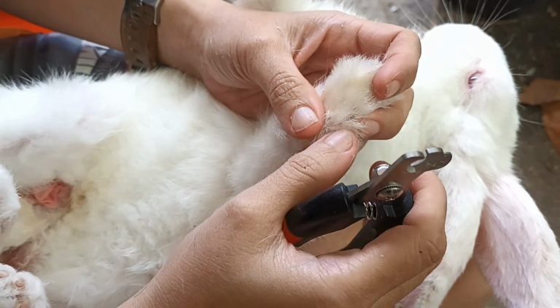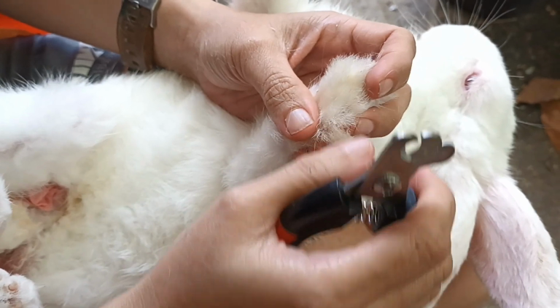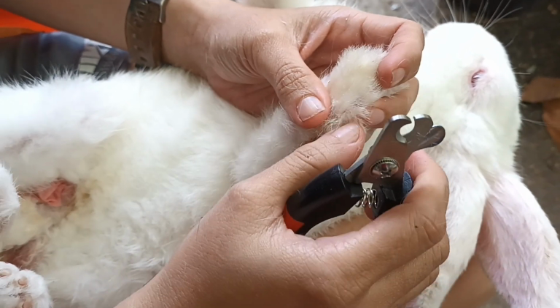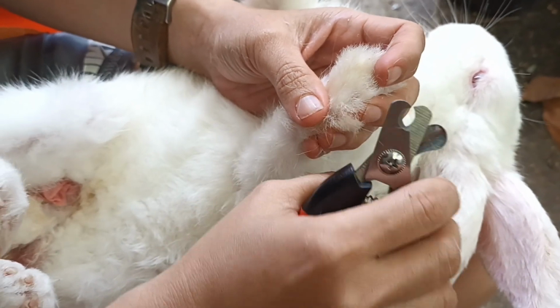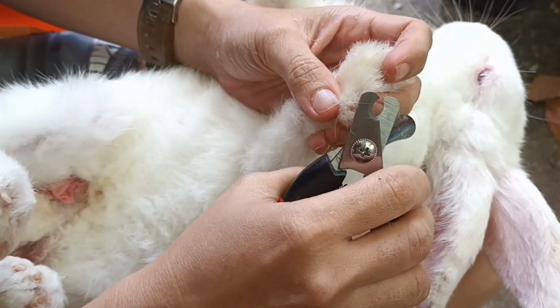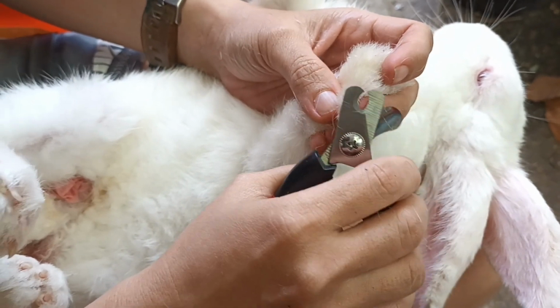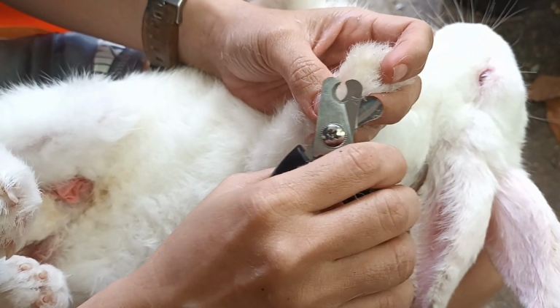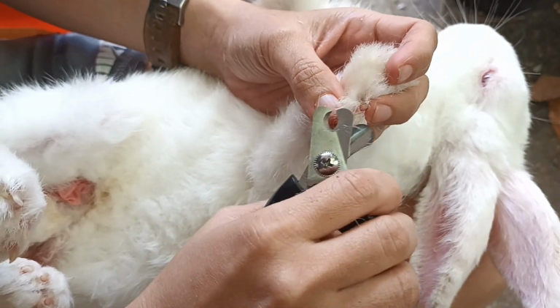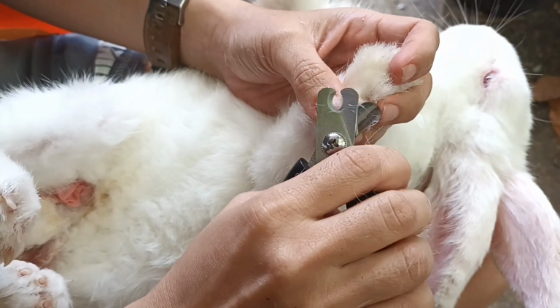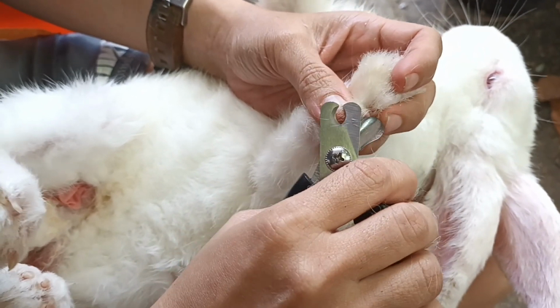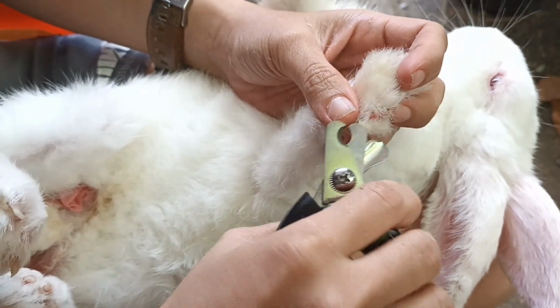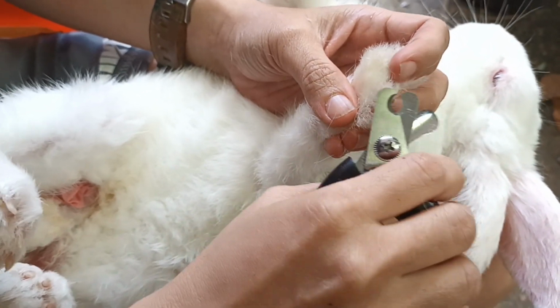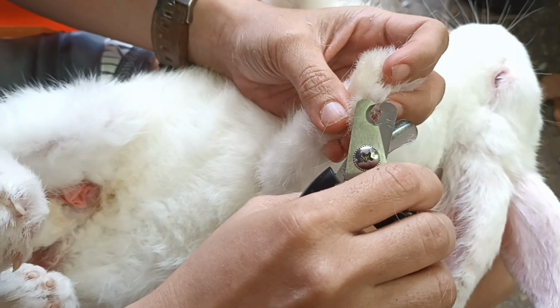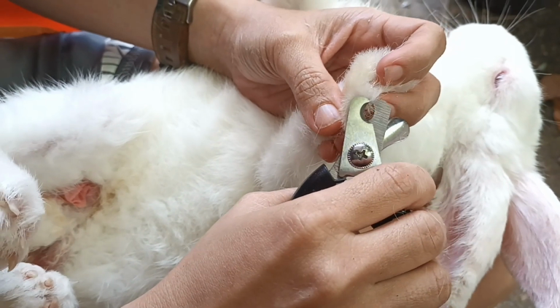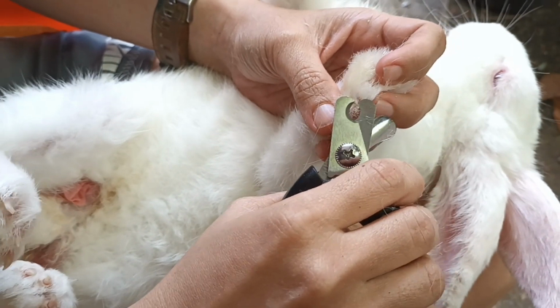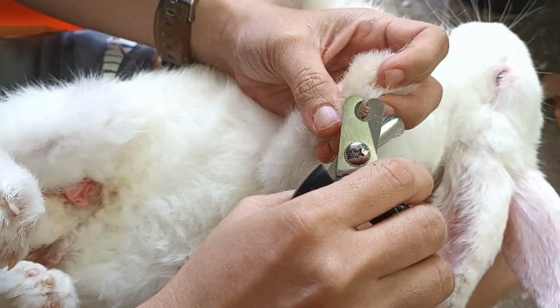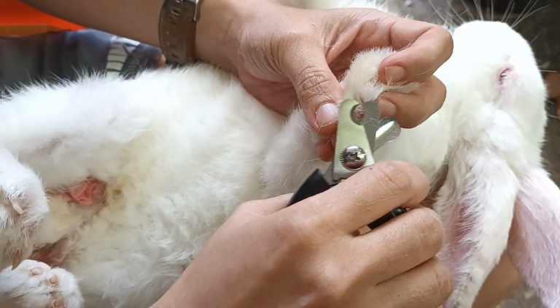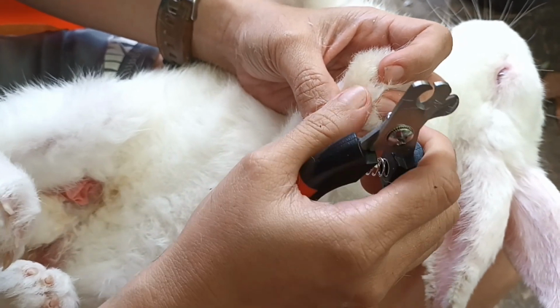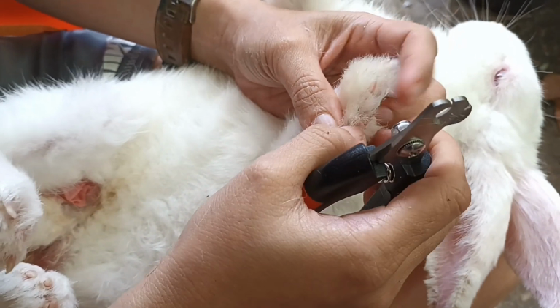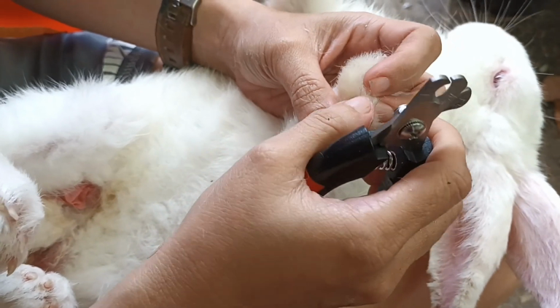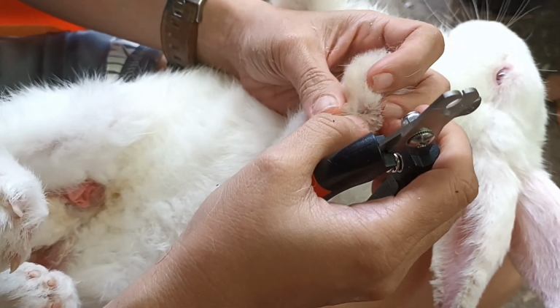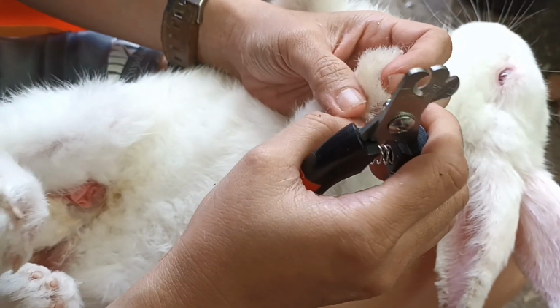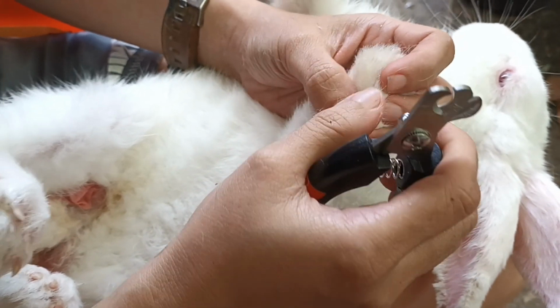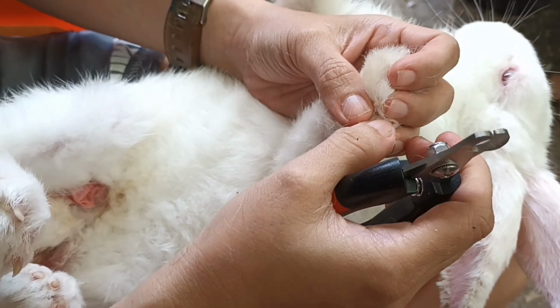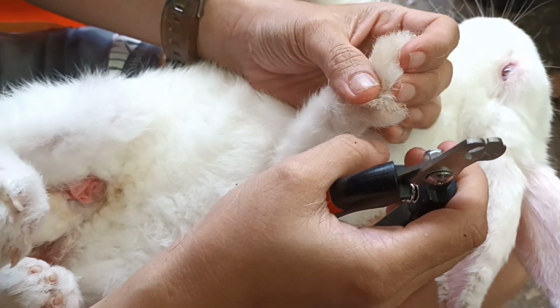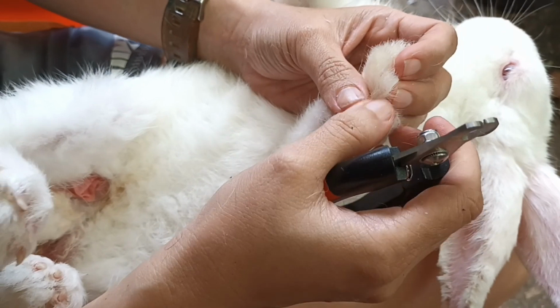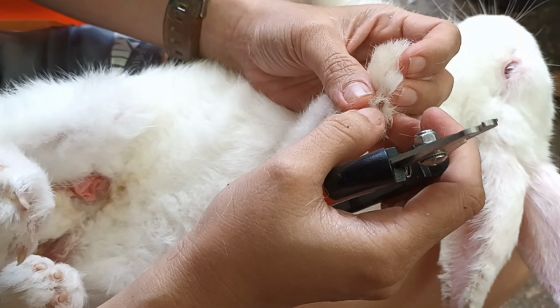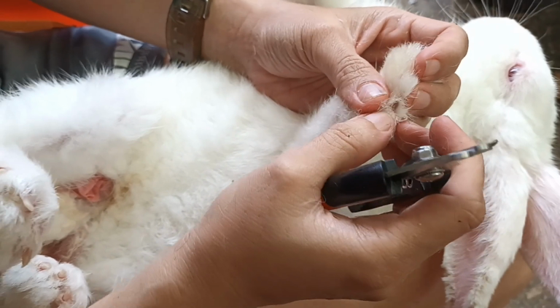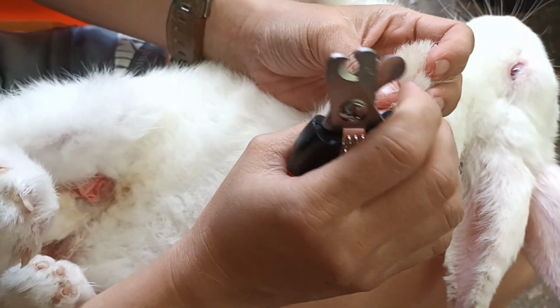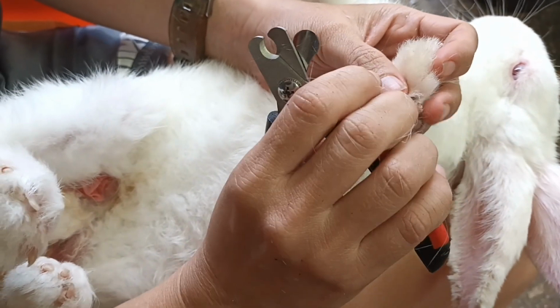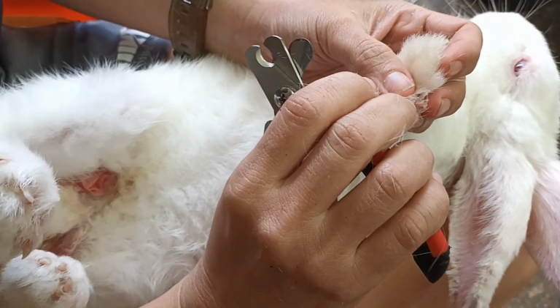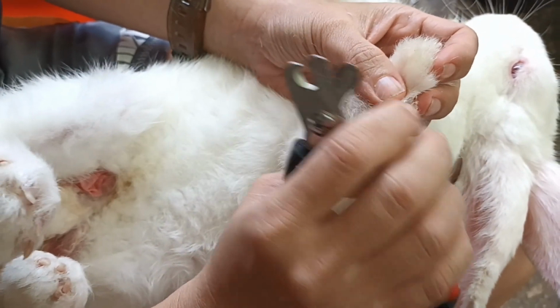Ideally it comes with a filer, so after cutting you have to file it so it won't scratch you when you carry them.